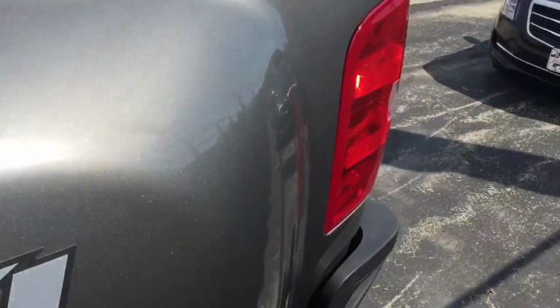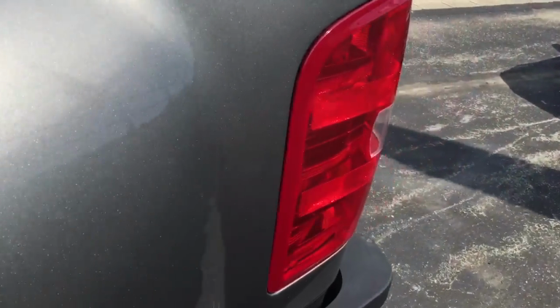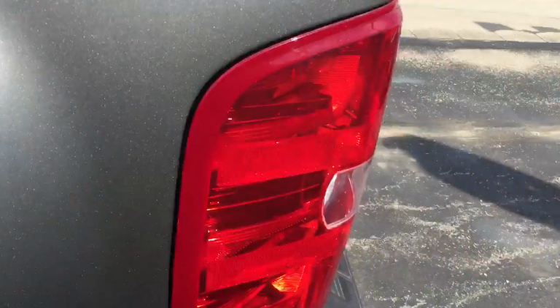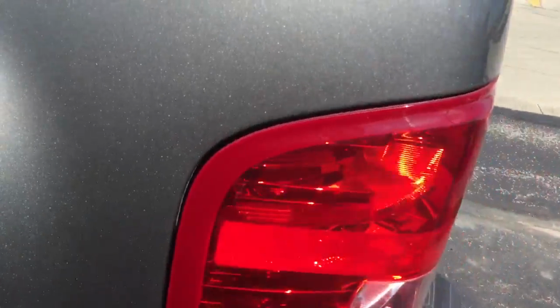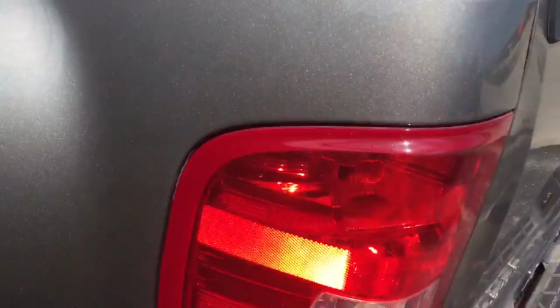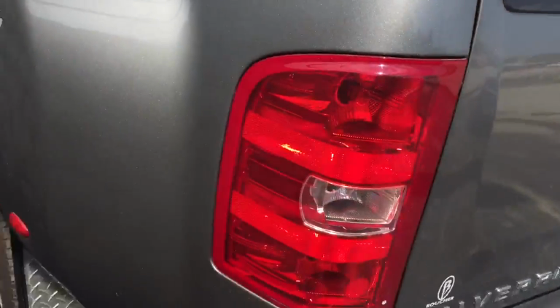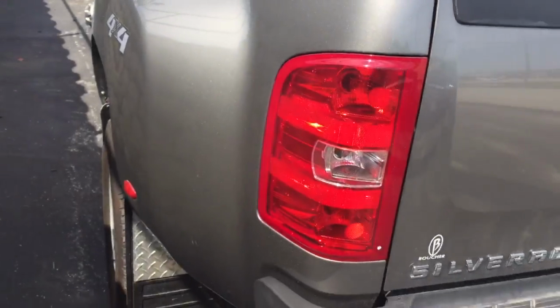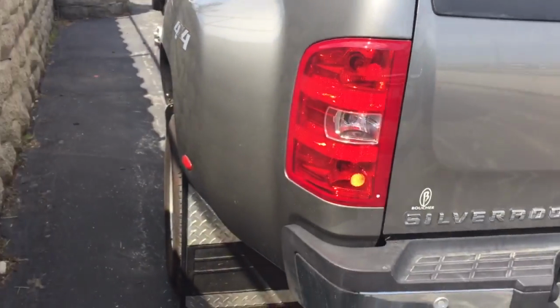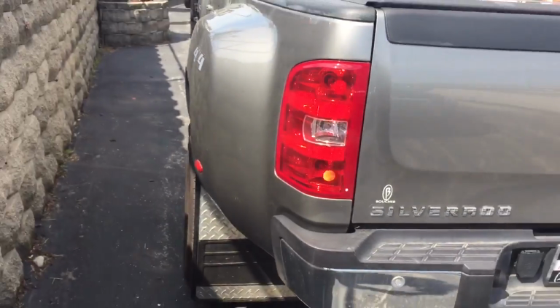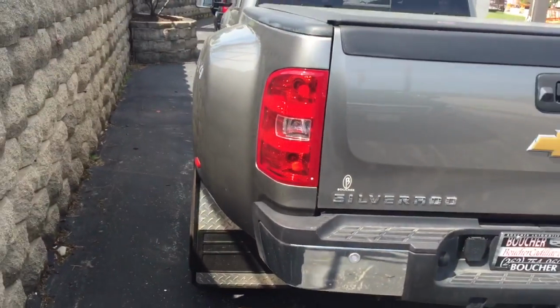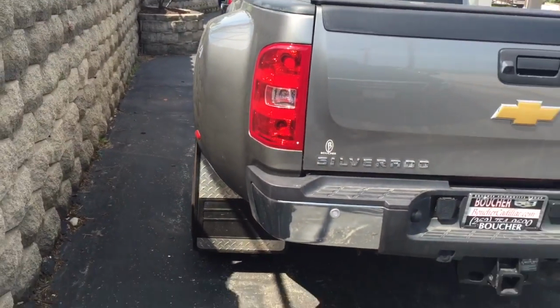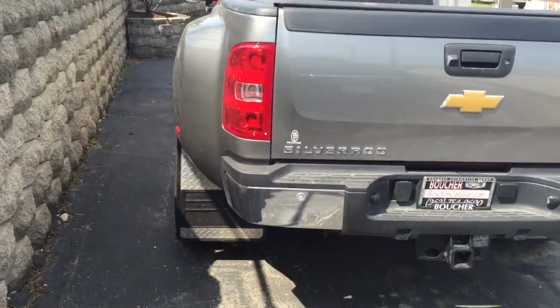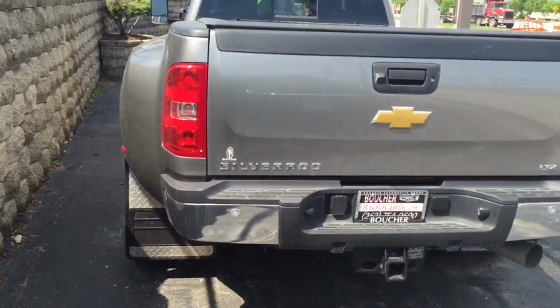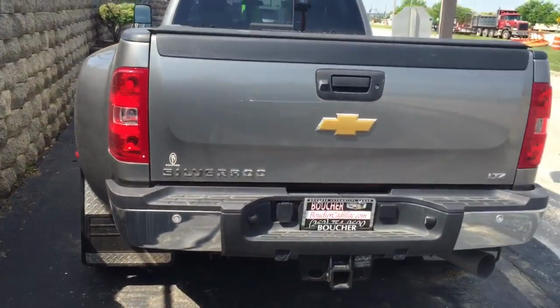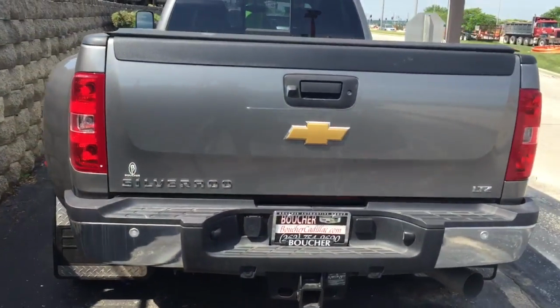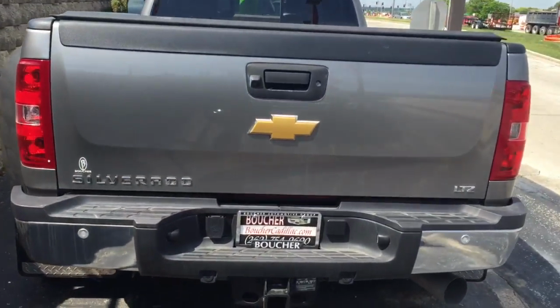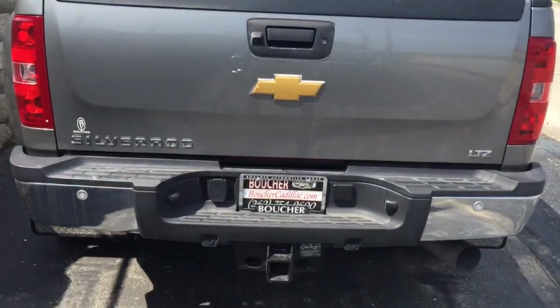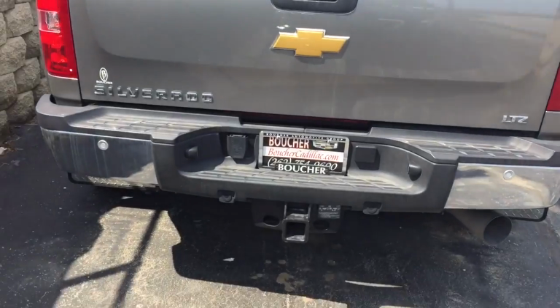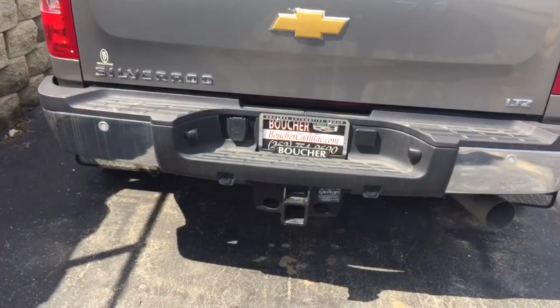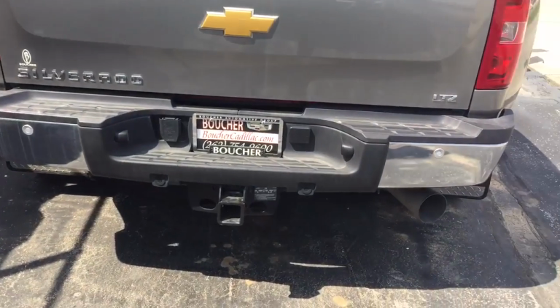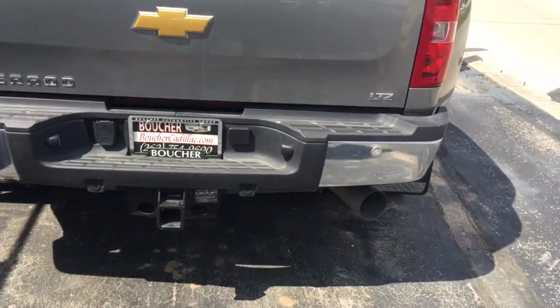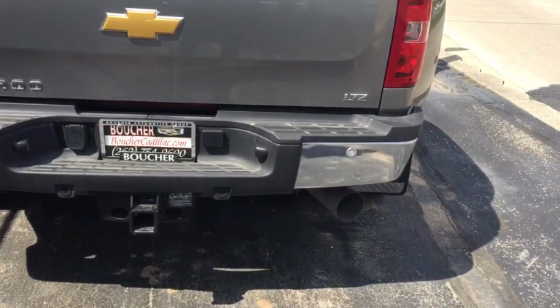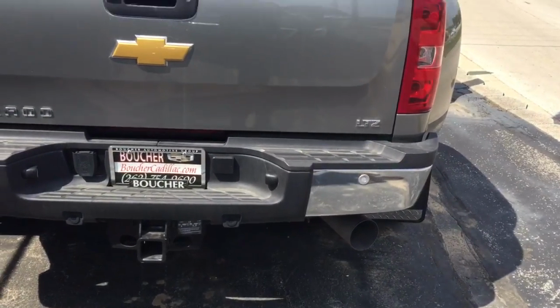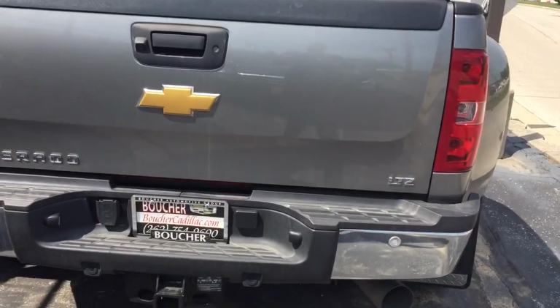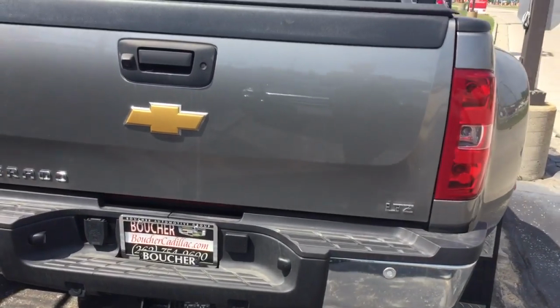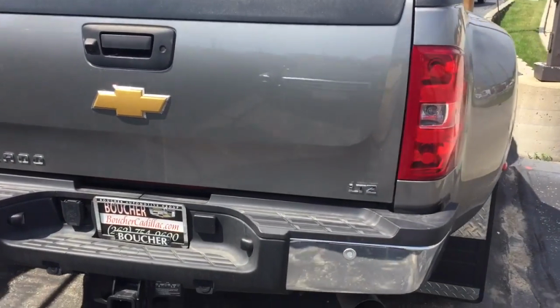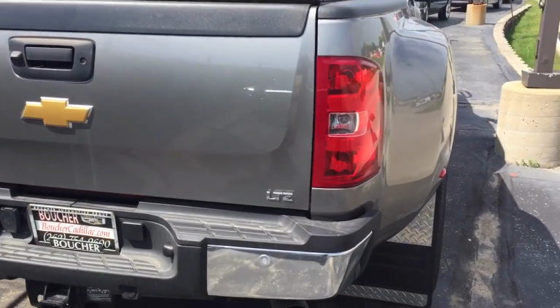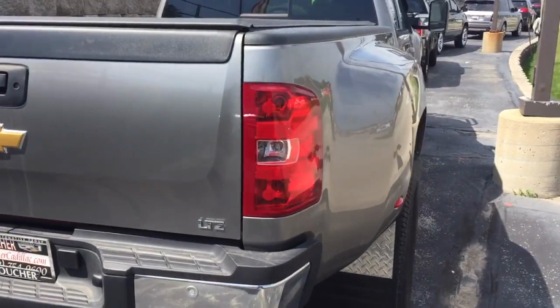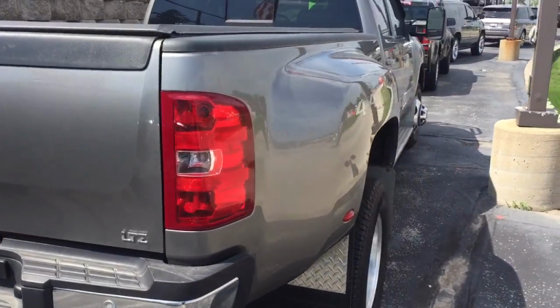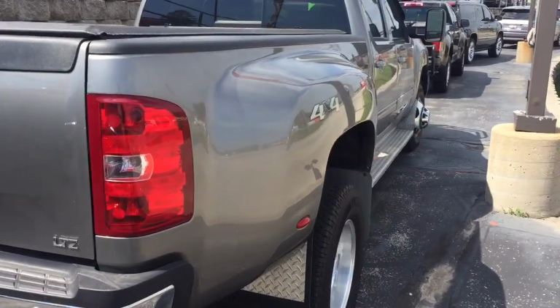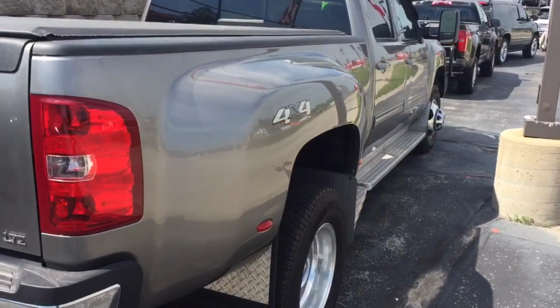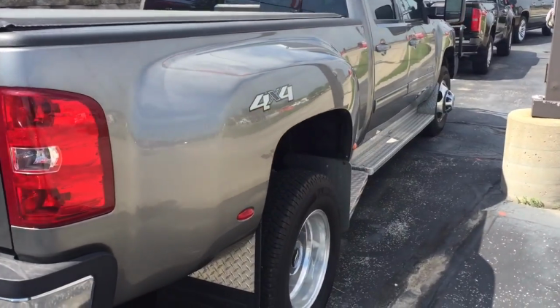No major scratches, dents, or anything like that at all. We just got this truck in recently. You can see your backup sensors there.